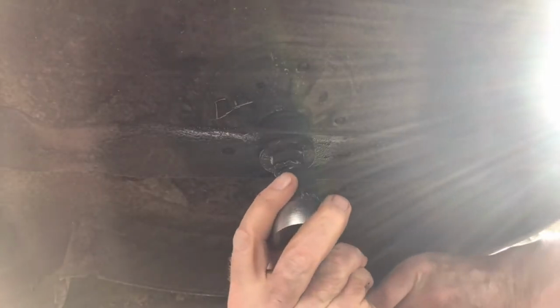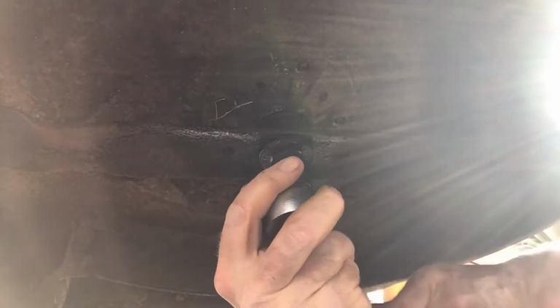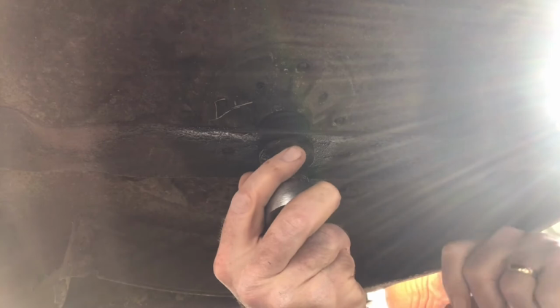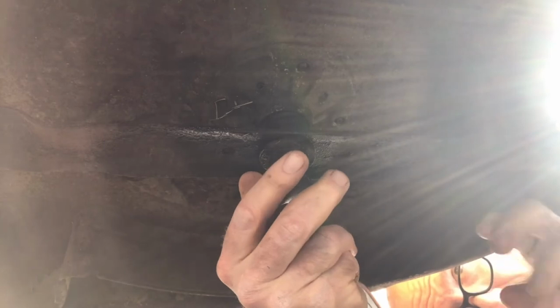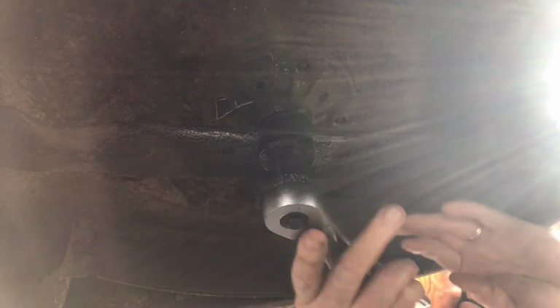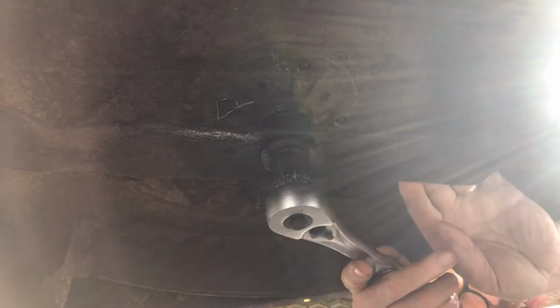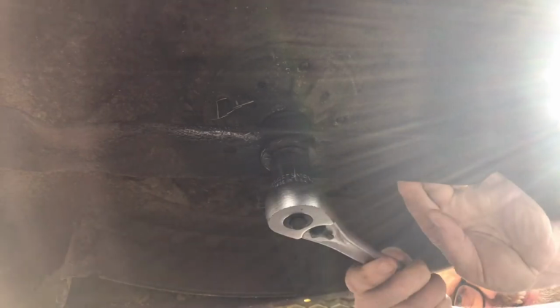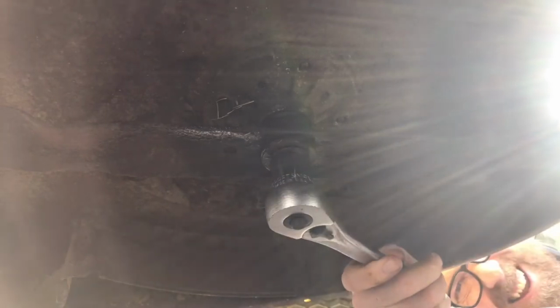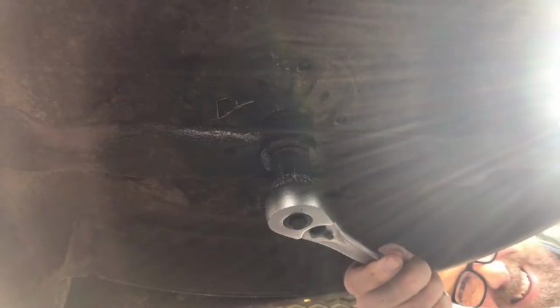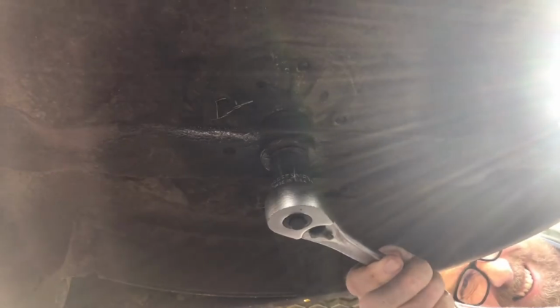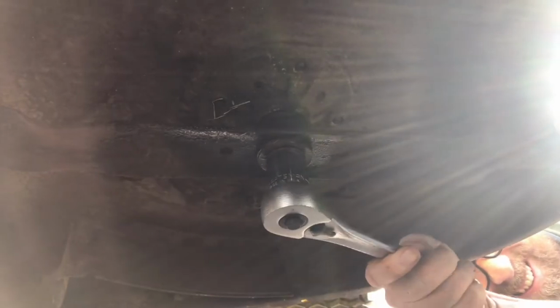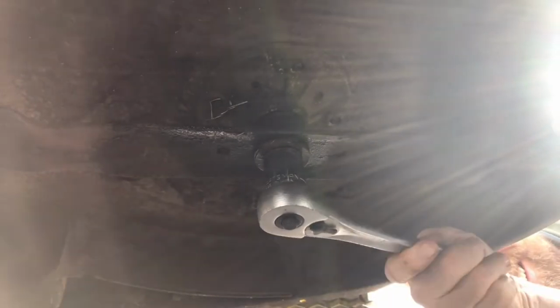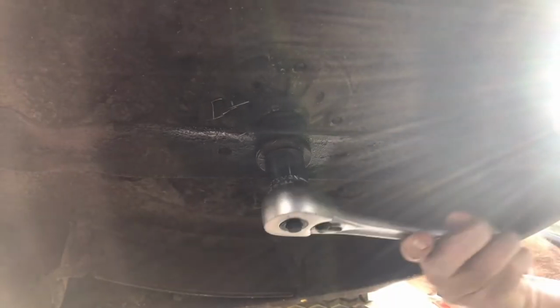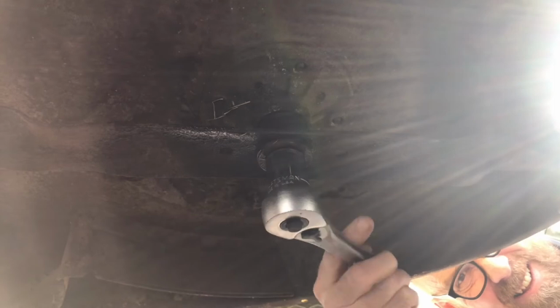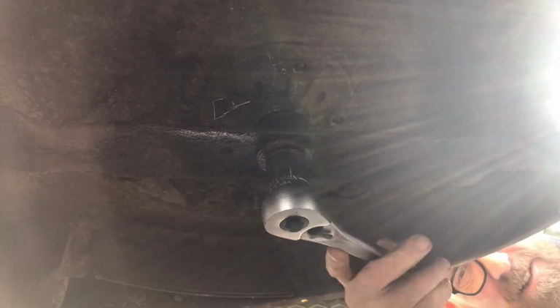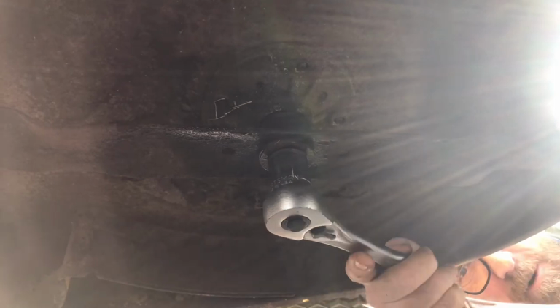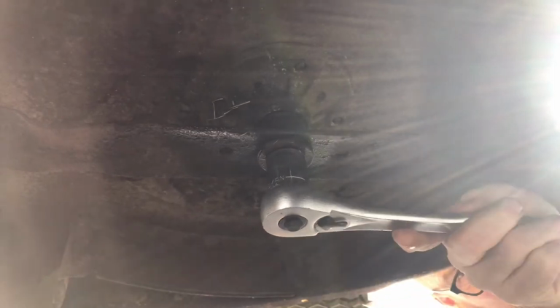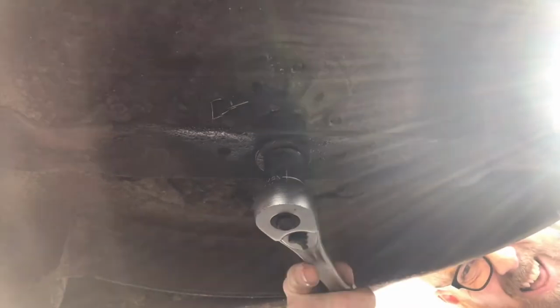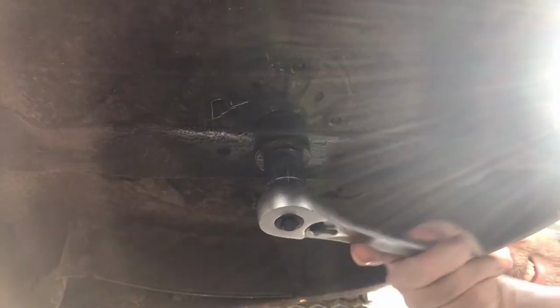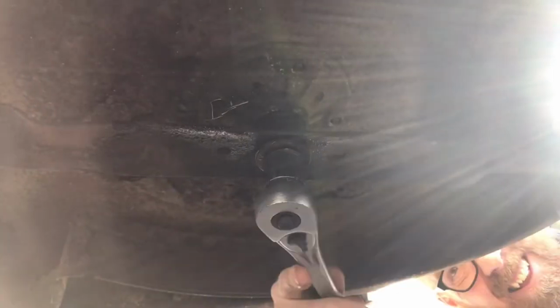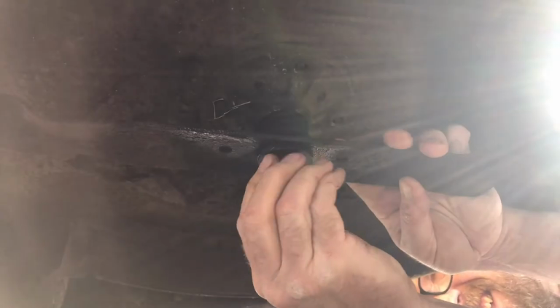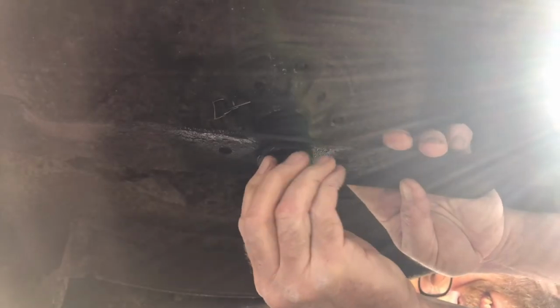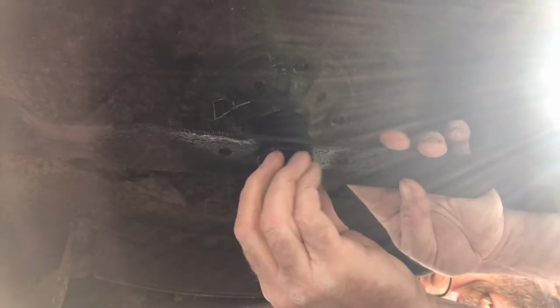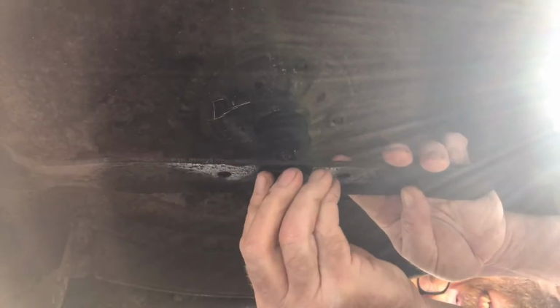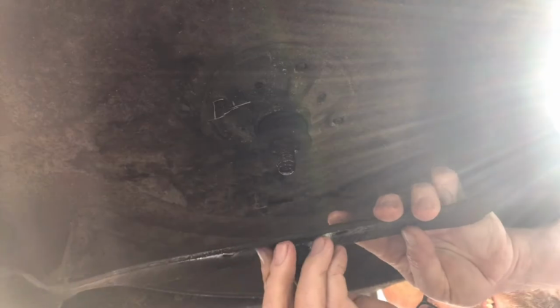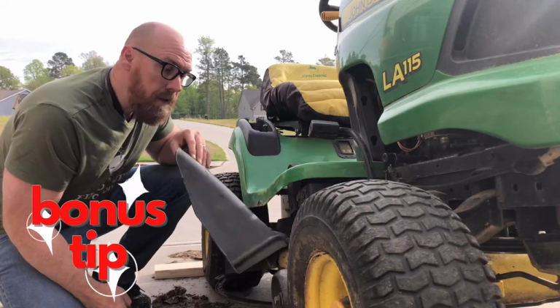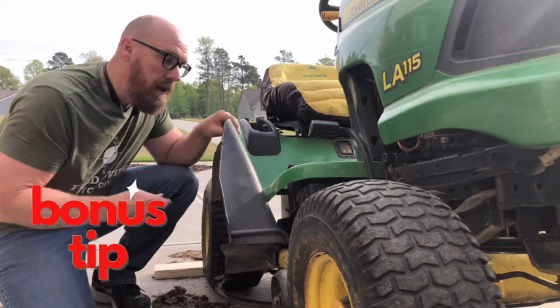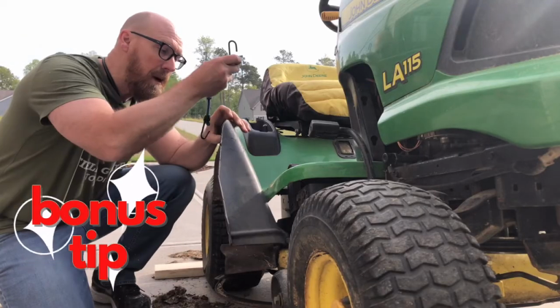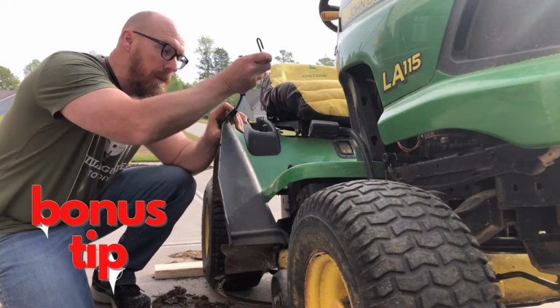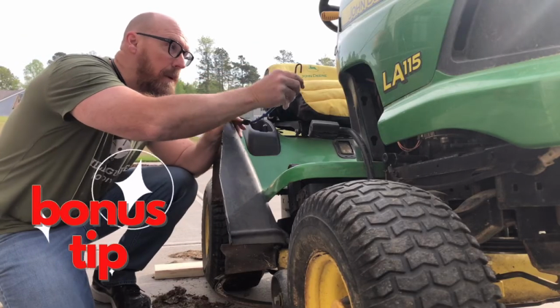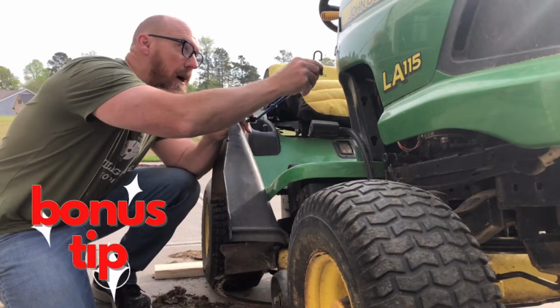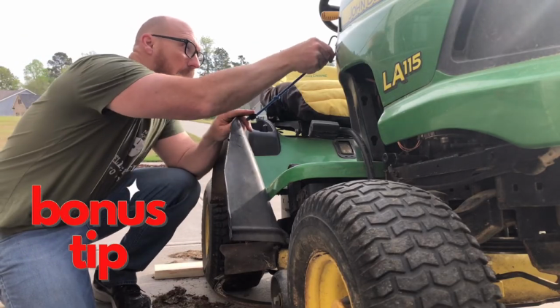Swing the blade around till it hits the wood stop. Turn the nut counterclockwise. For this side, use a bungee to keep the clipping chute up and out of the way.